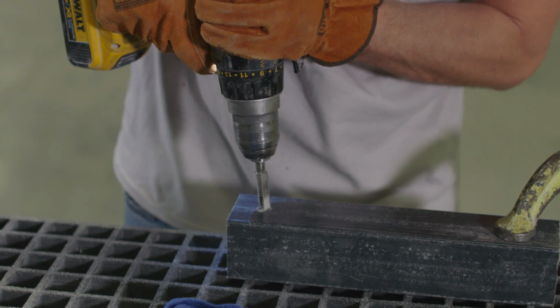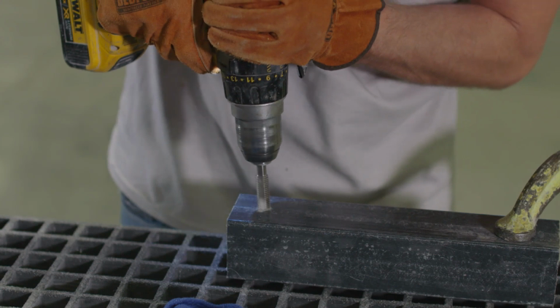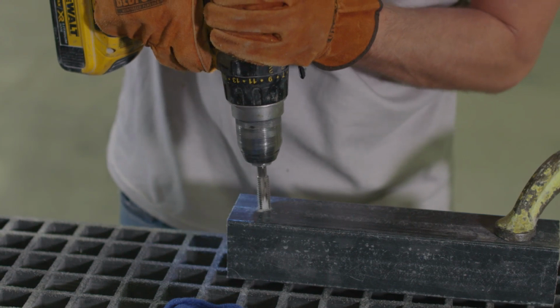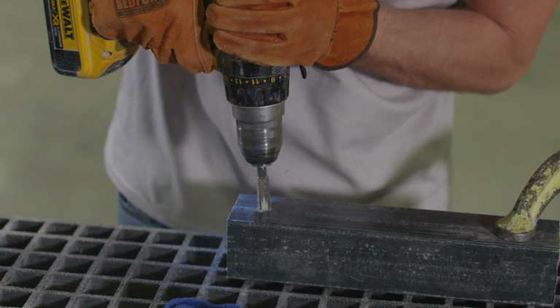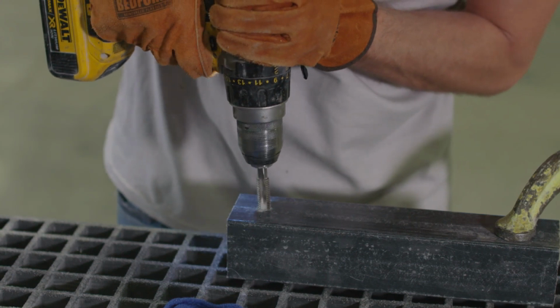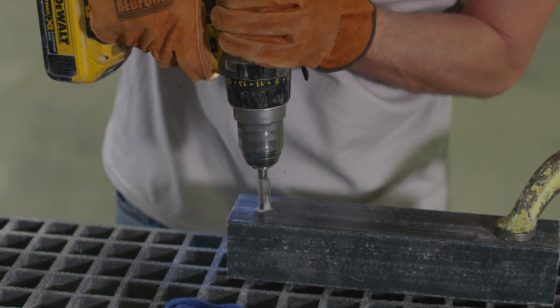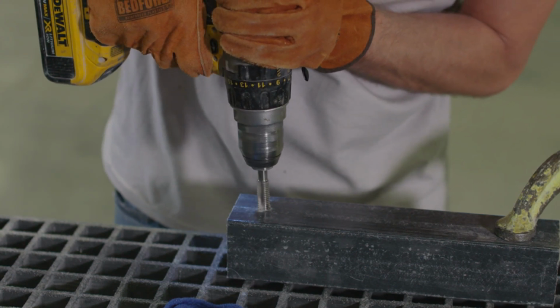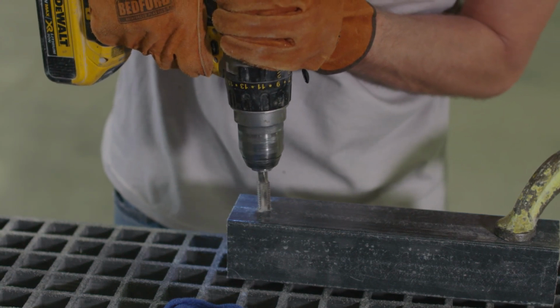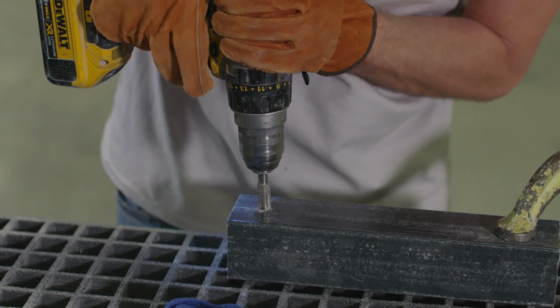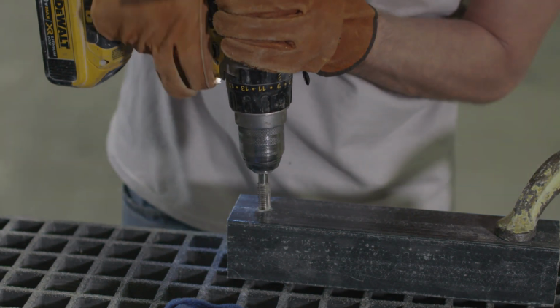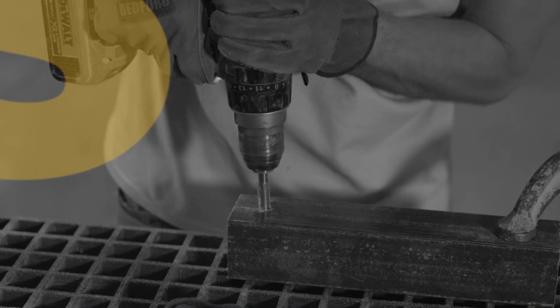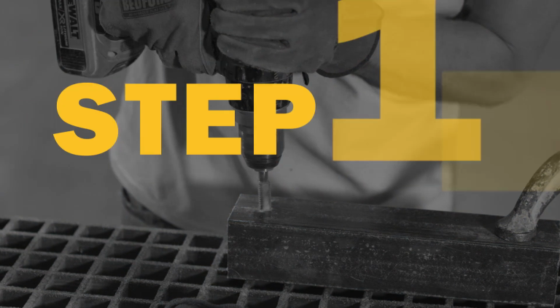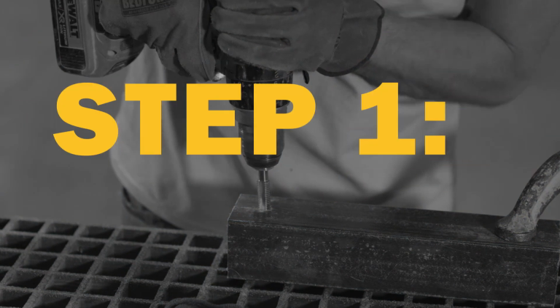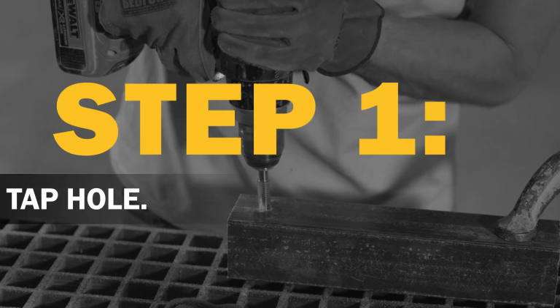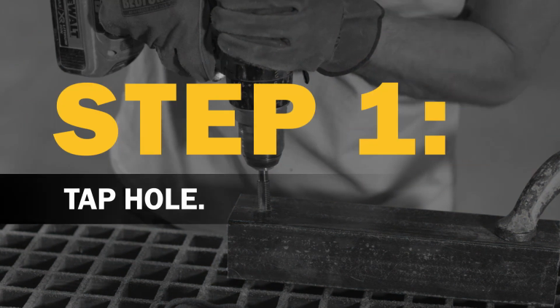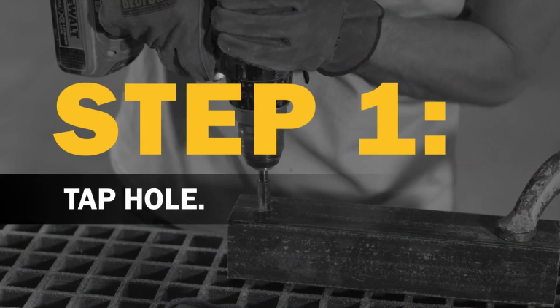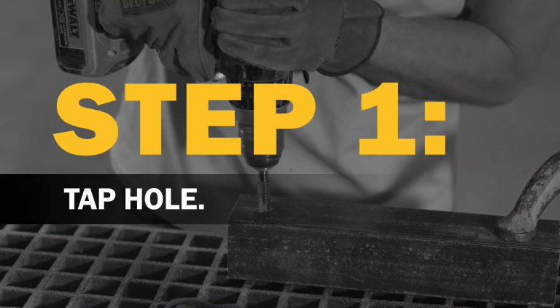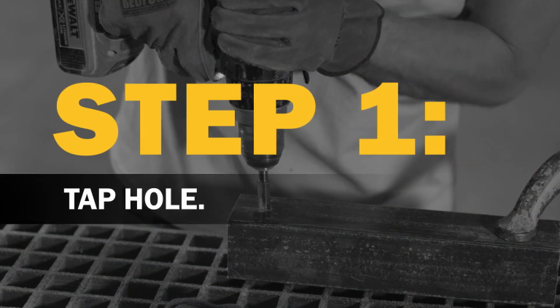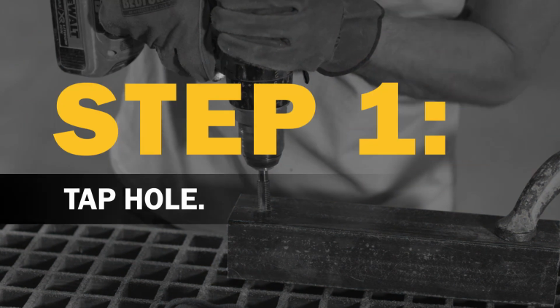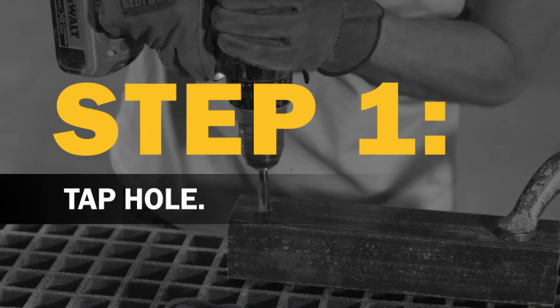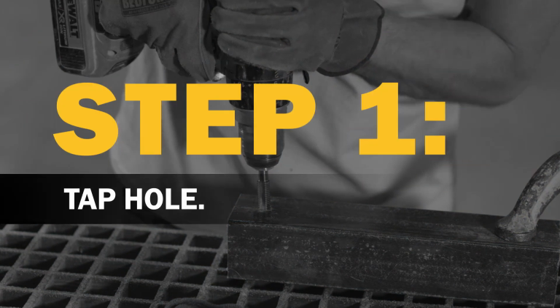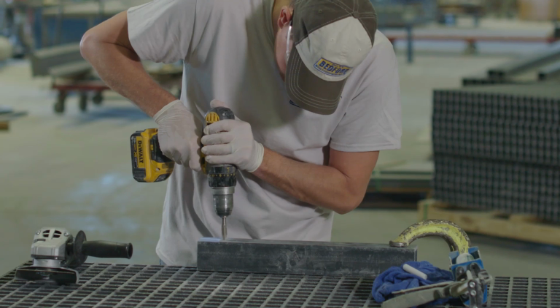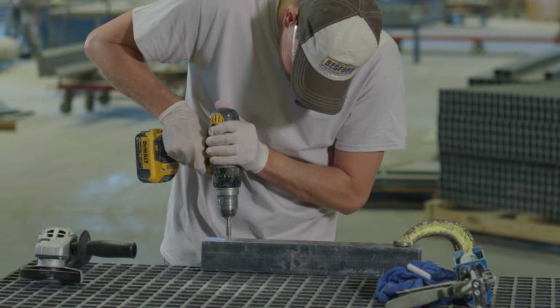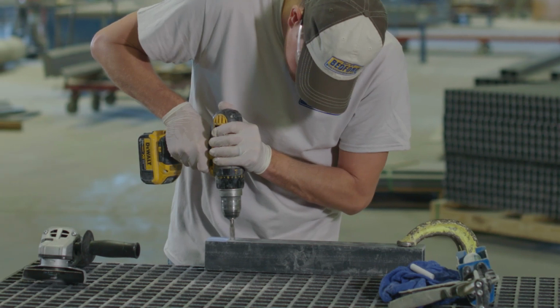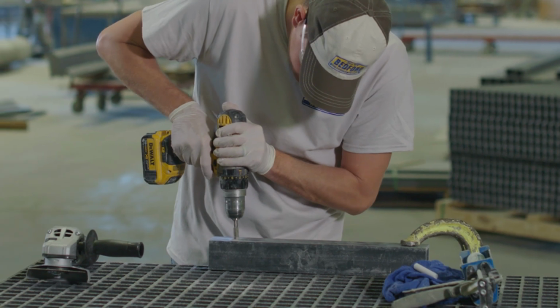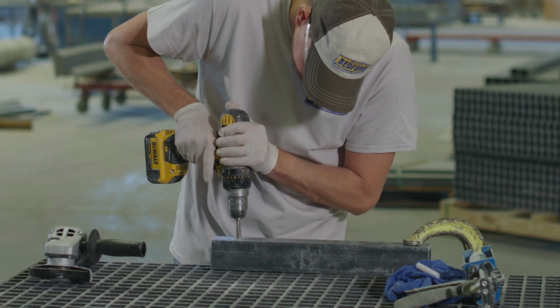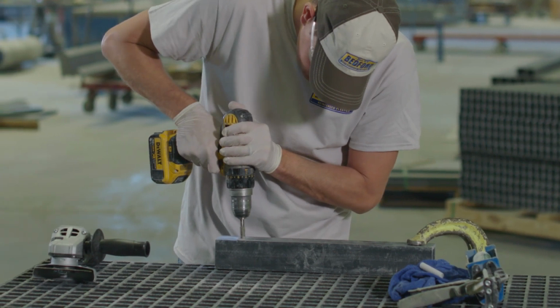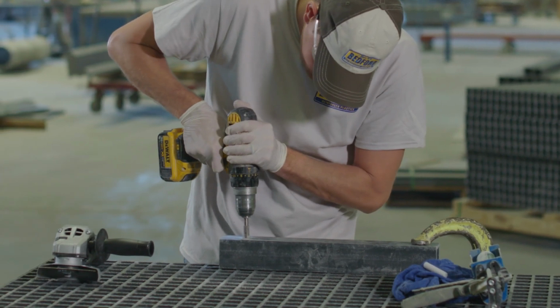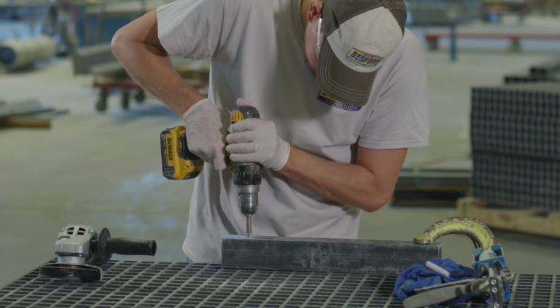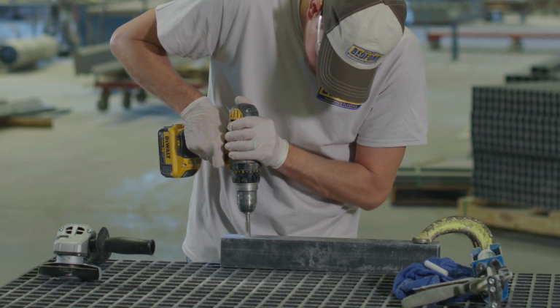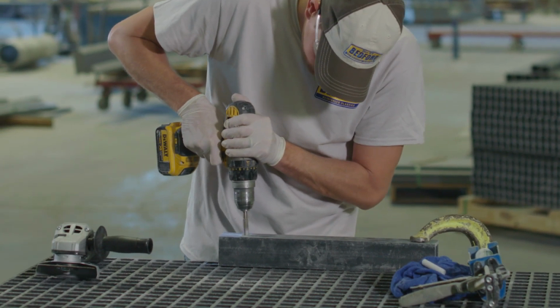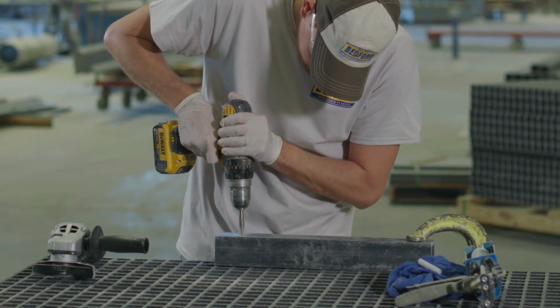First, determine the smallest threaded rod size that will work to plug the hole, and tap the hole for that size of threaded rod. In some cases, you may need to drill the mislocated hole larger for the tap to fit.